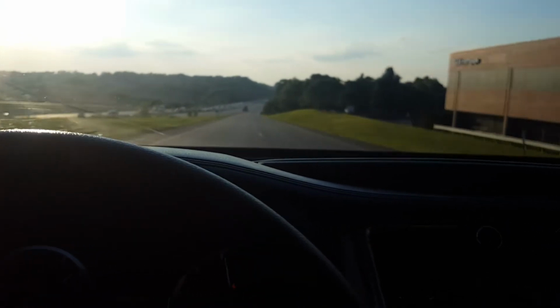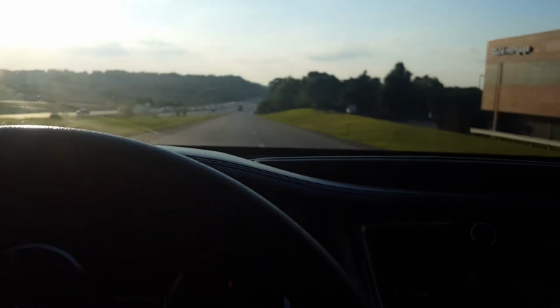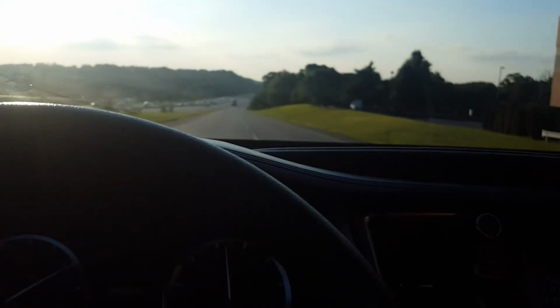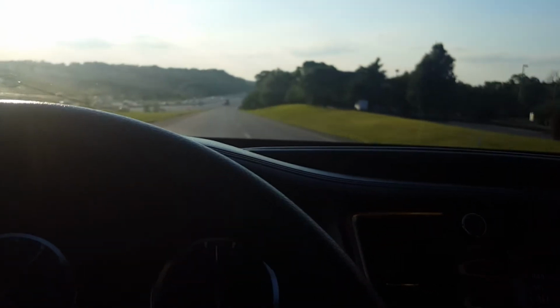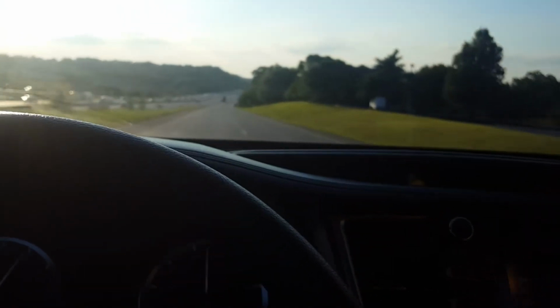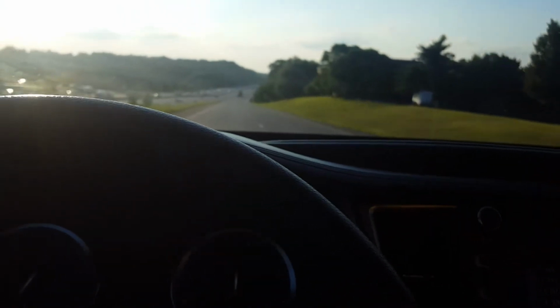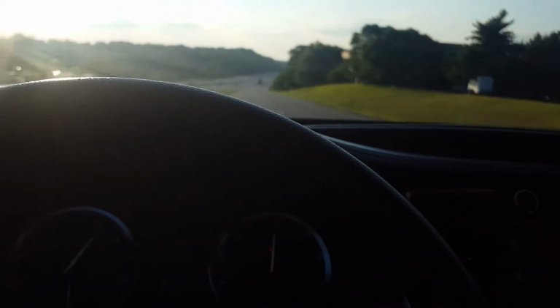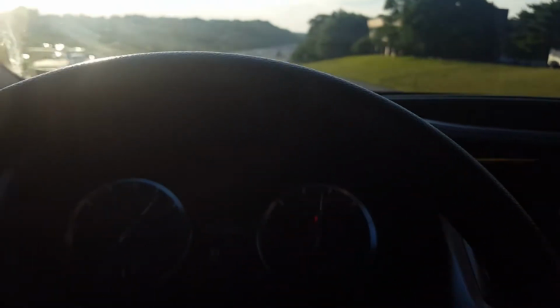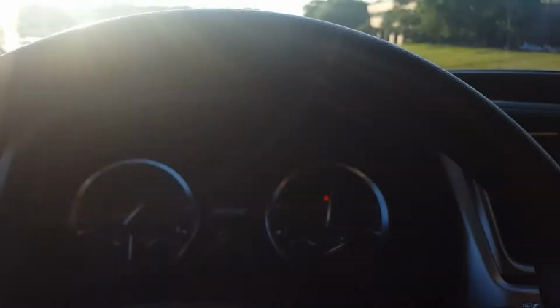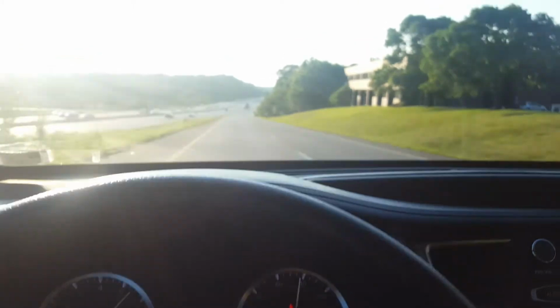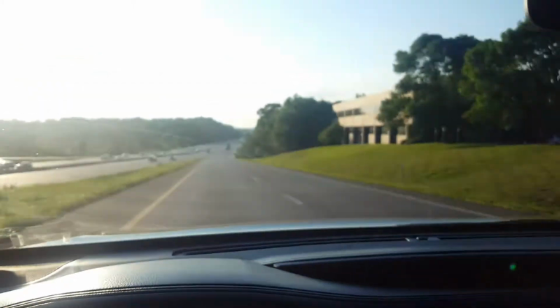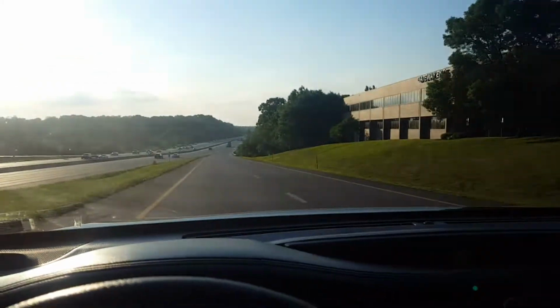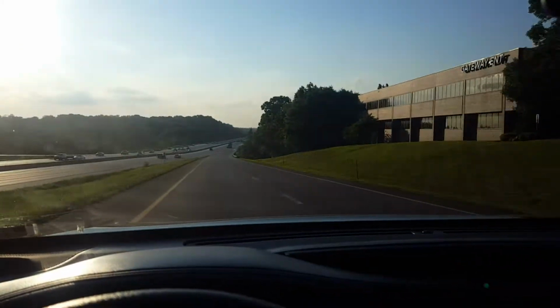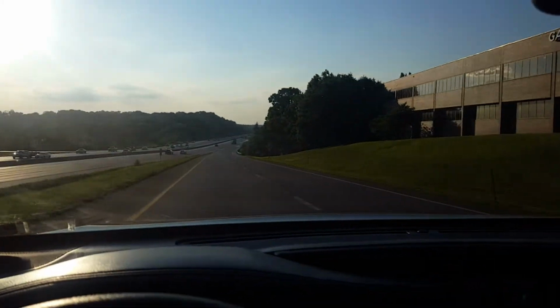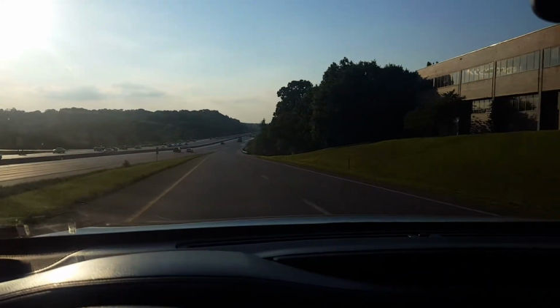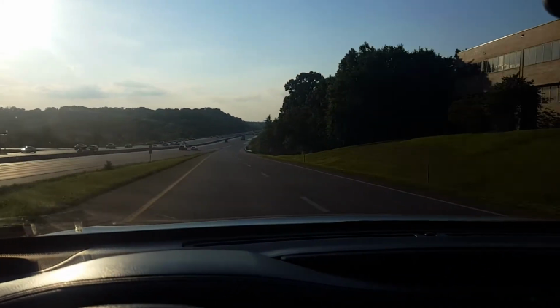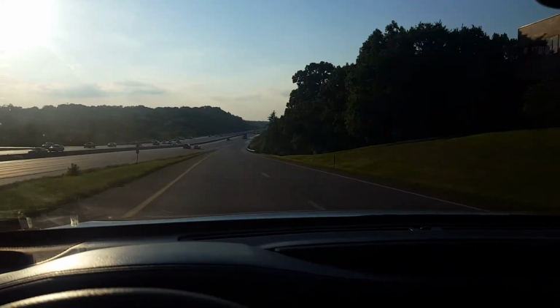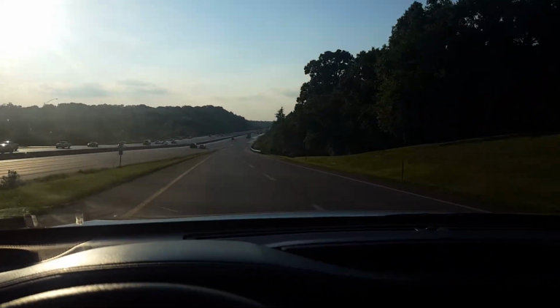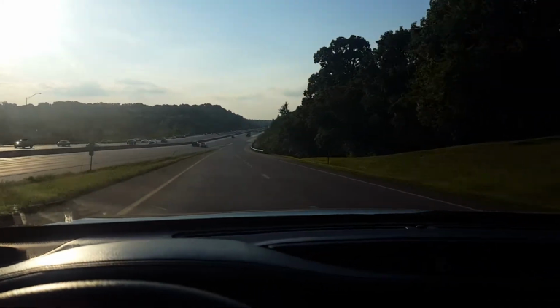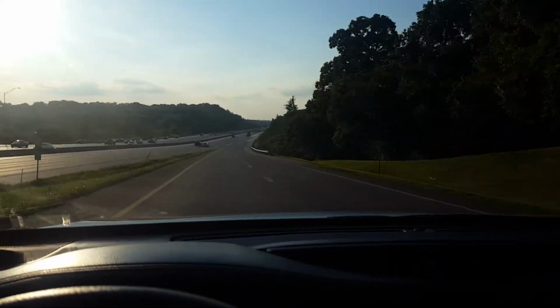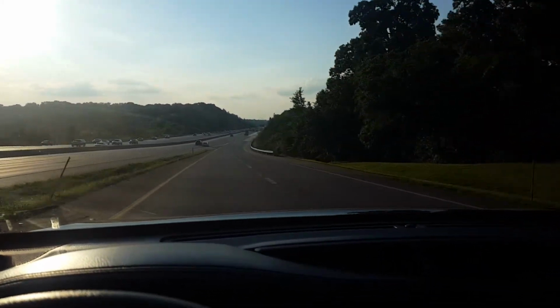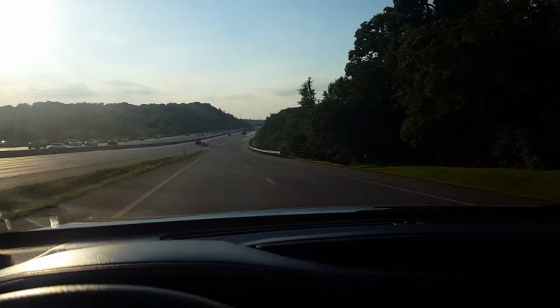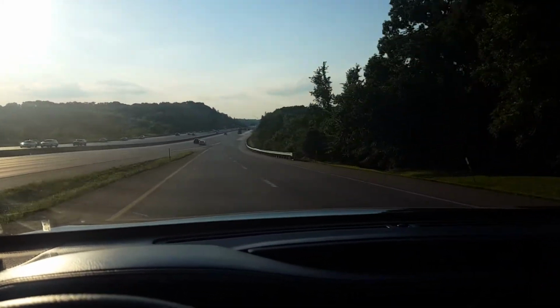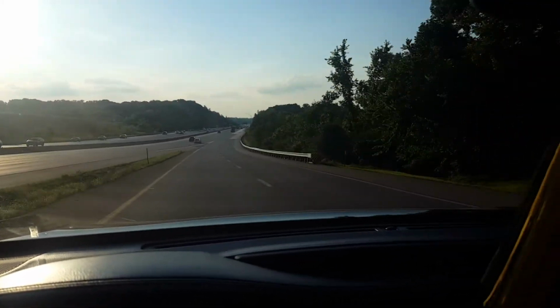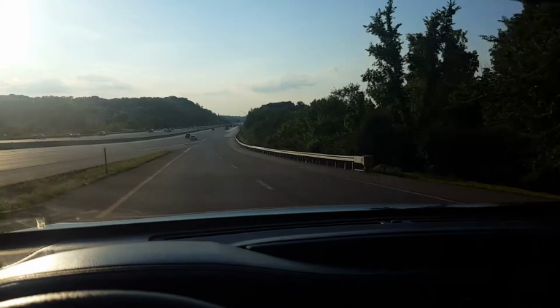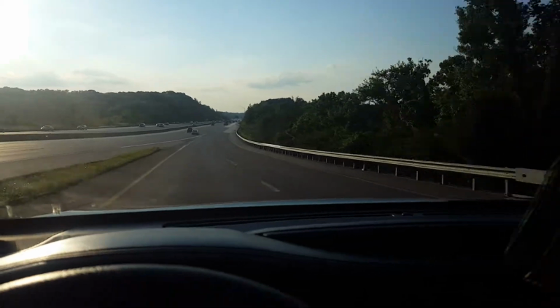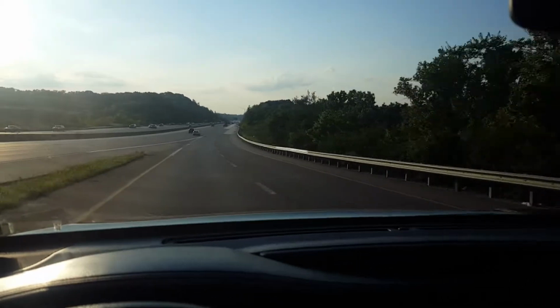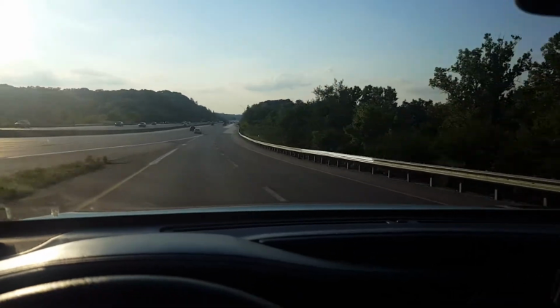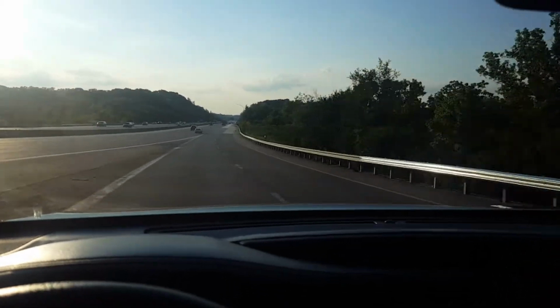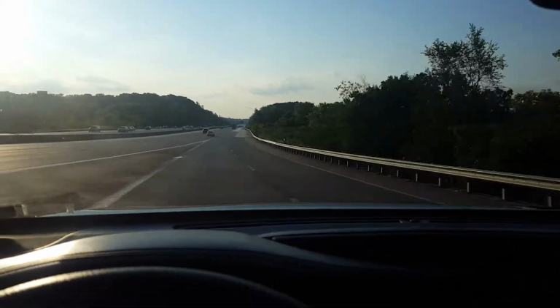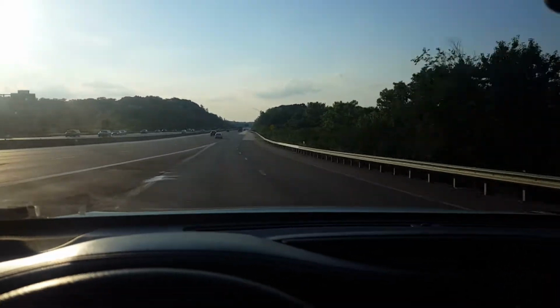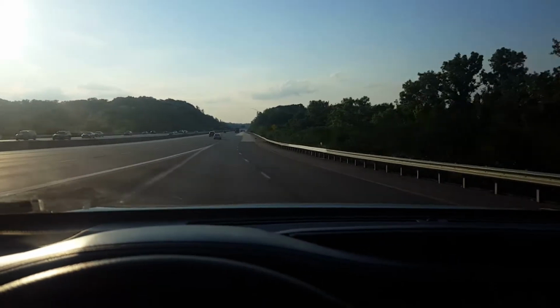We hit 60 mph. It goes good — it's super smooth. I don't know why you're still worried about the Pilot.